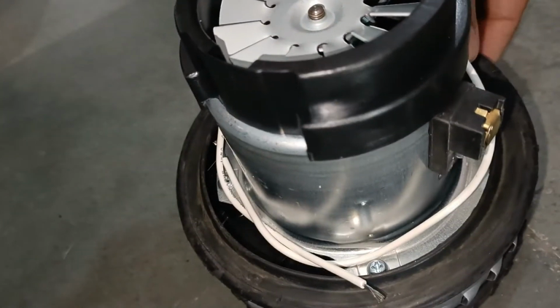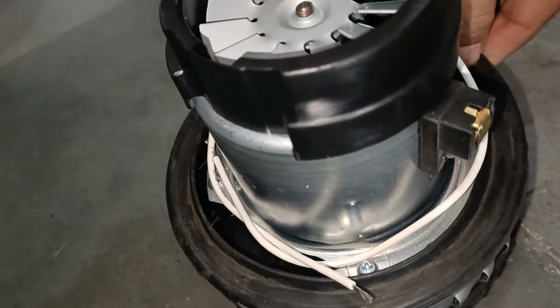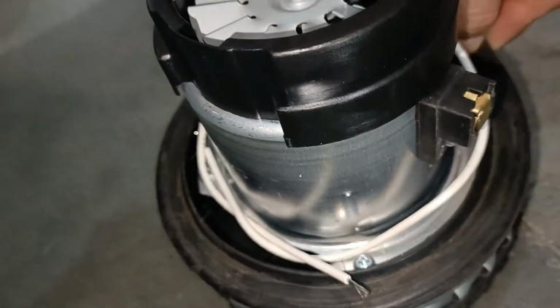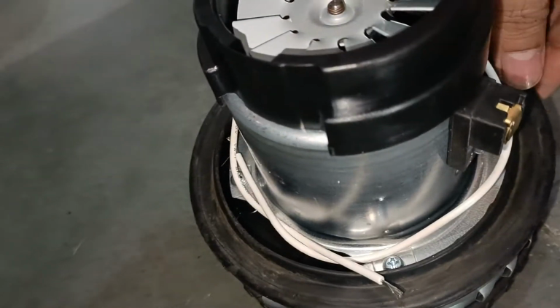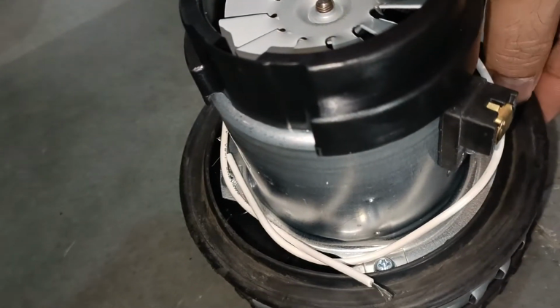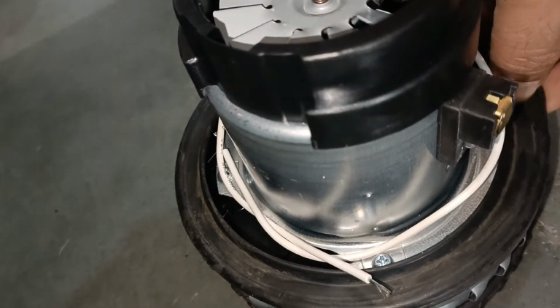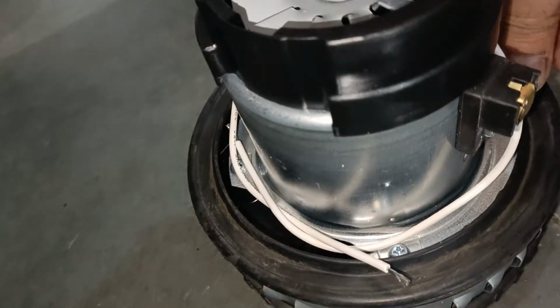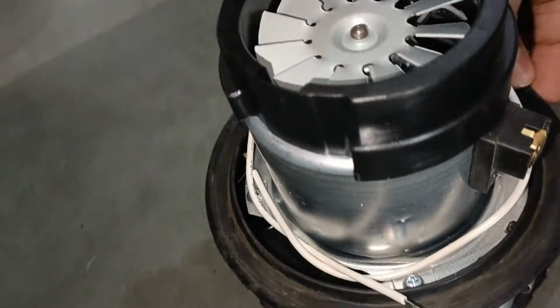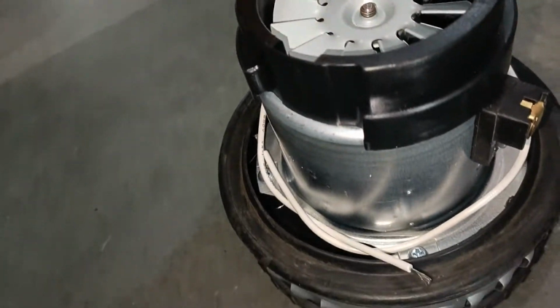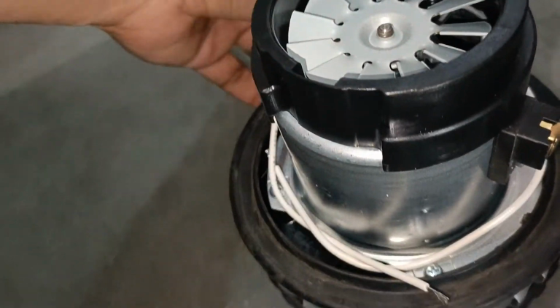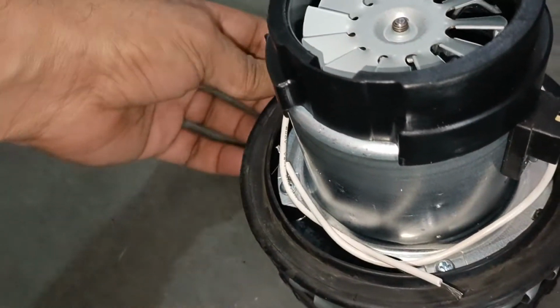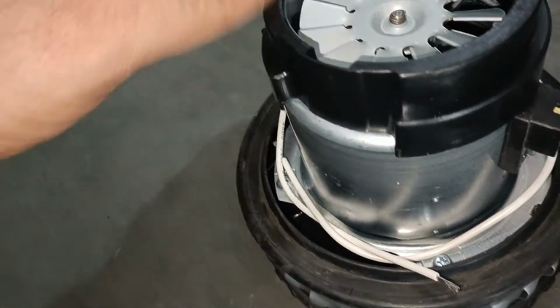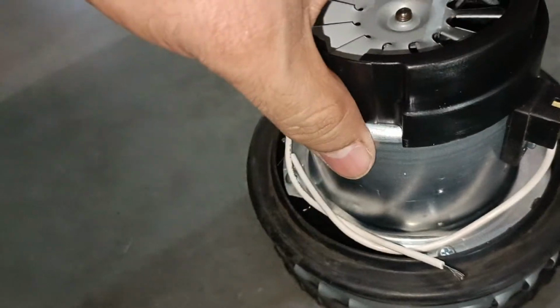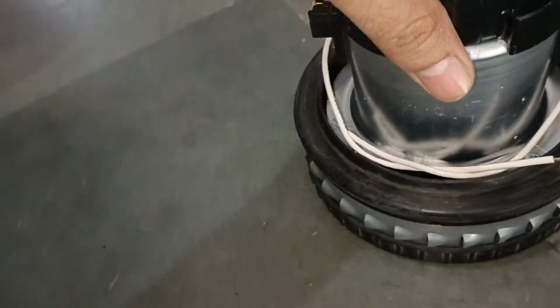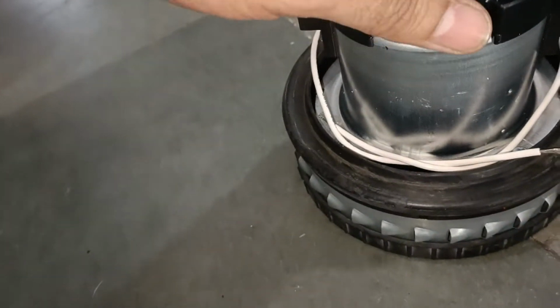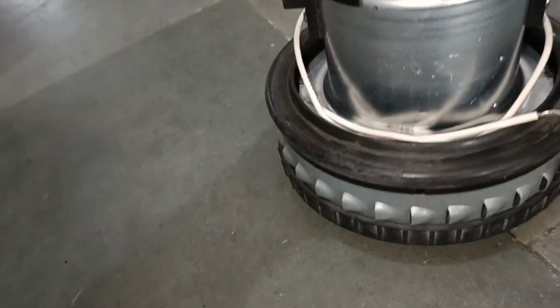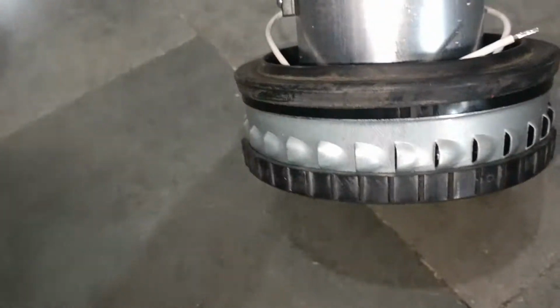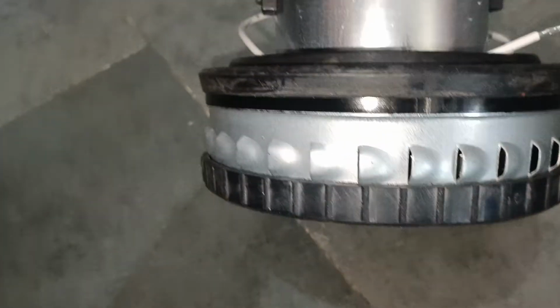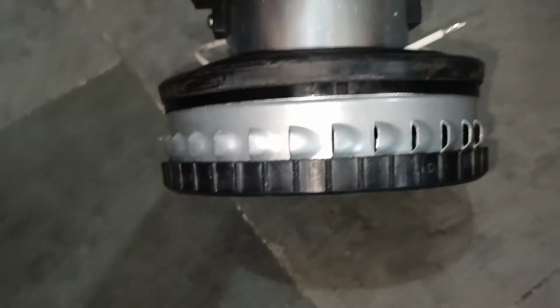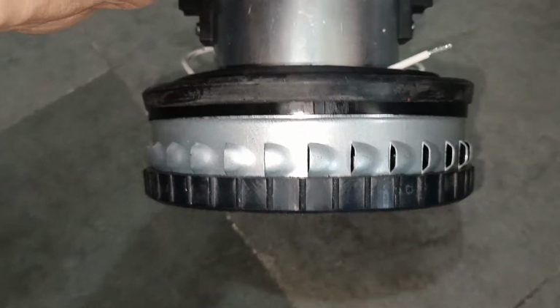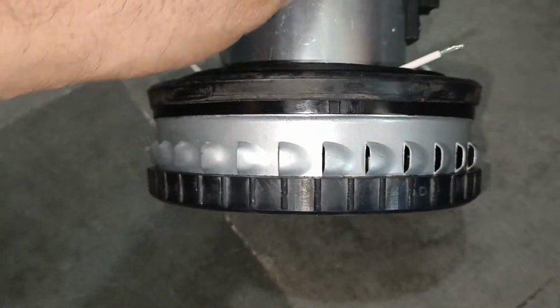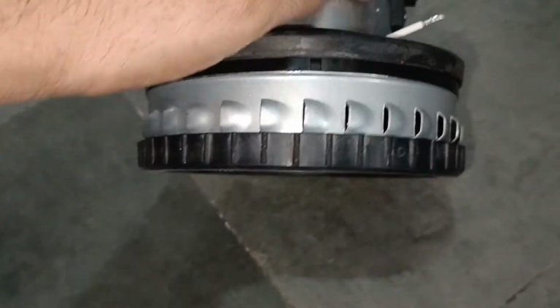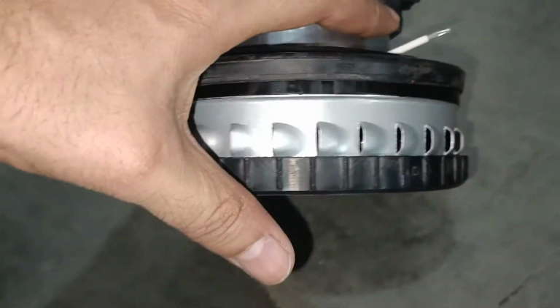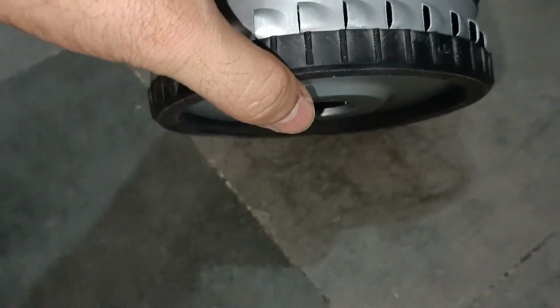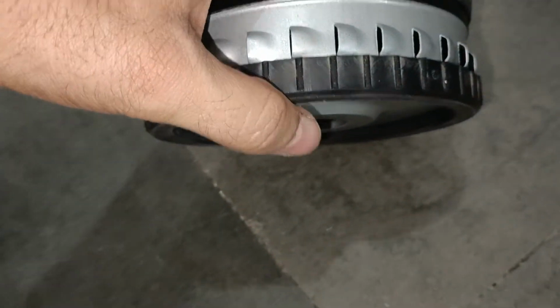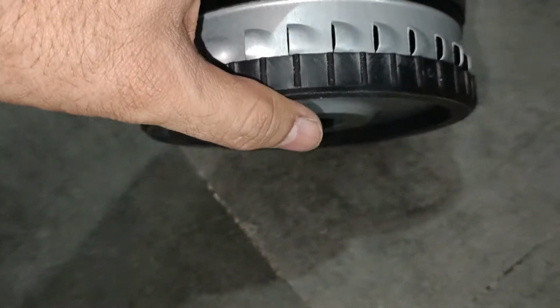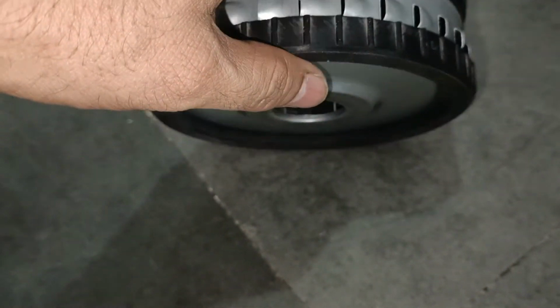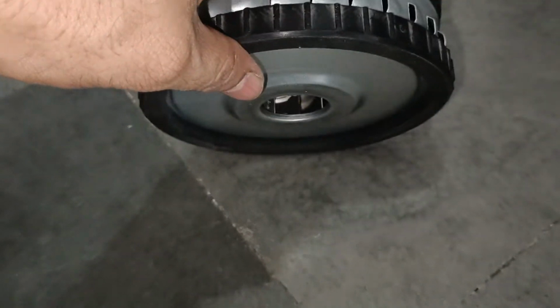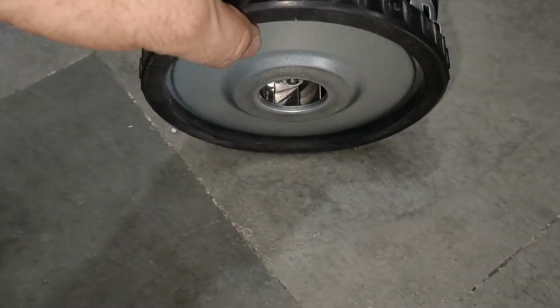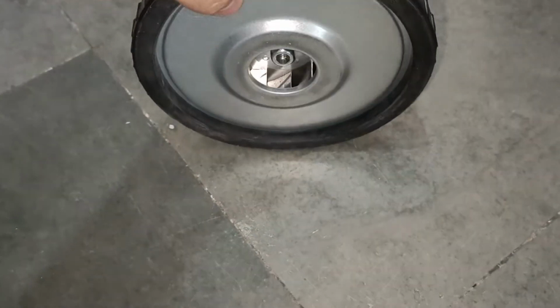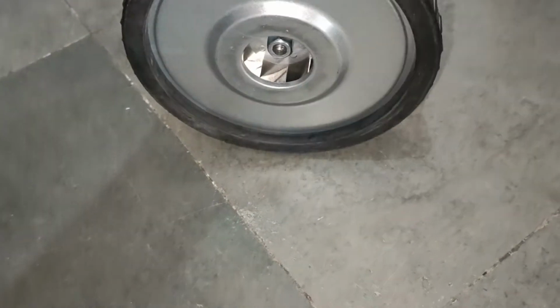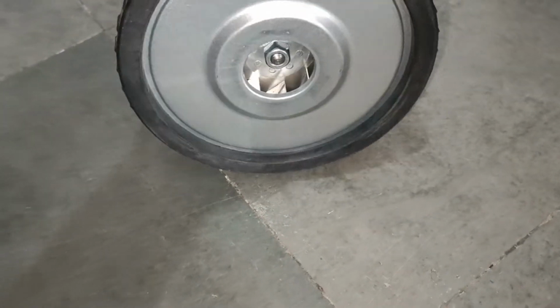If we put the seal on the motor, we won't do it this way. This motor will be packed with the bottom side tight.